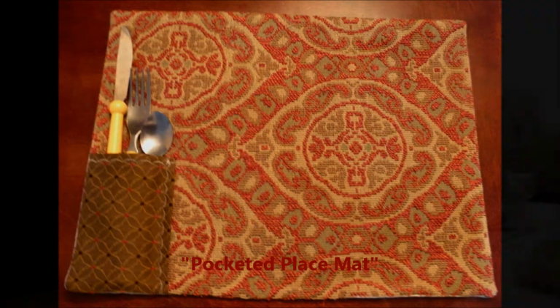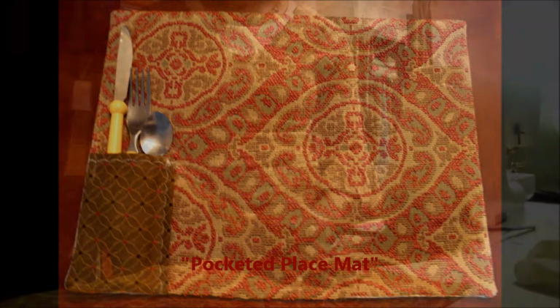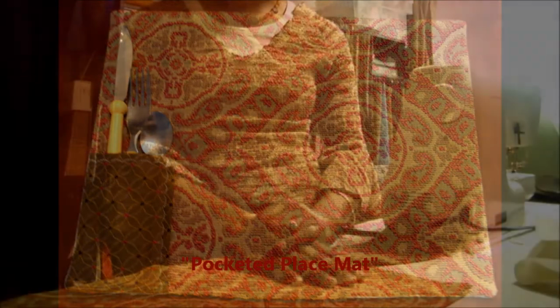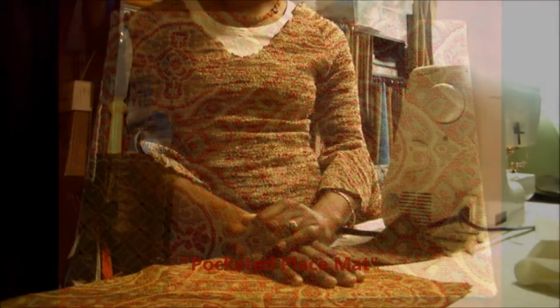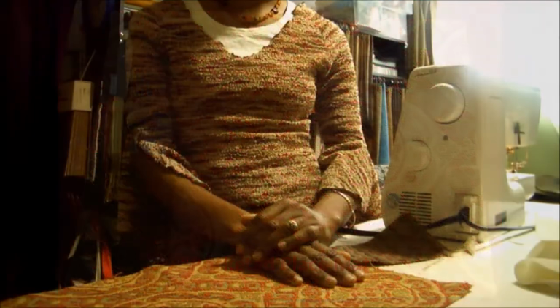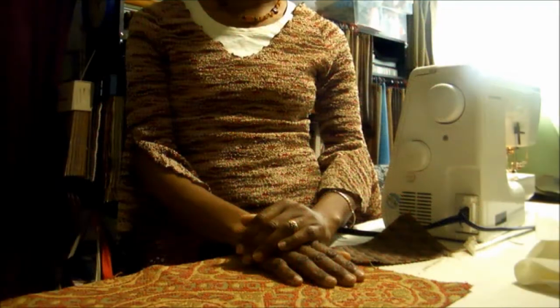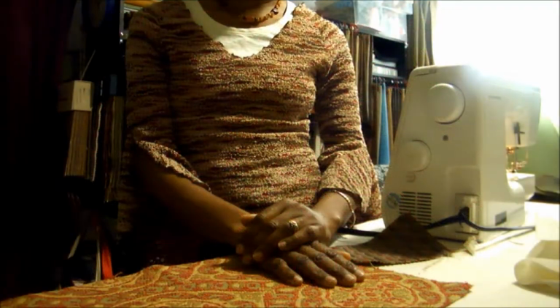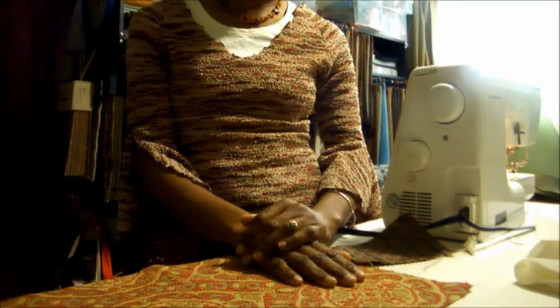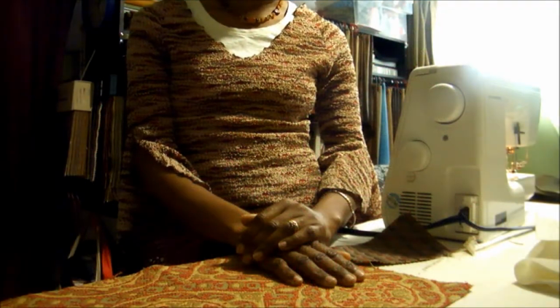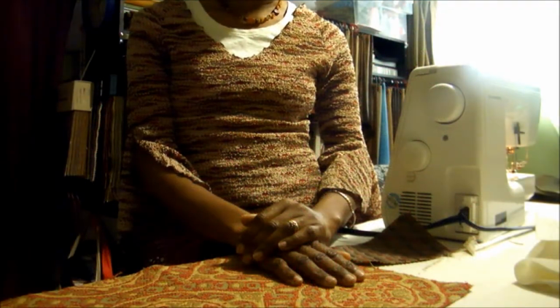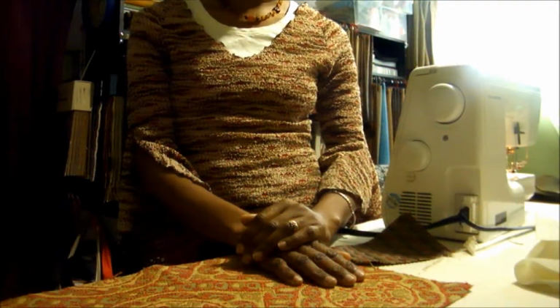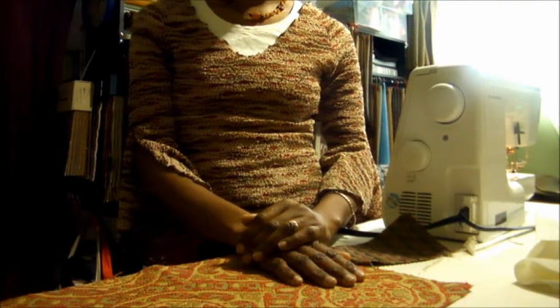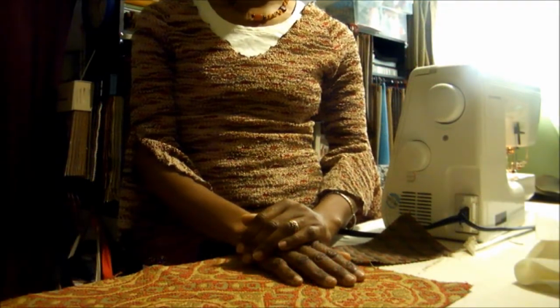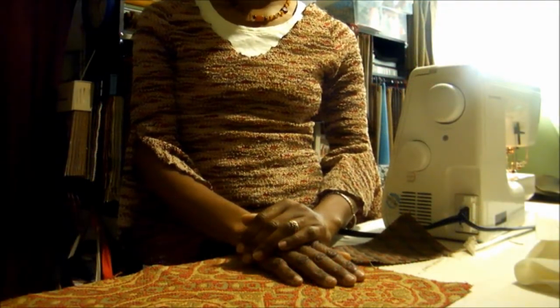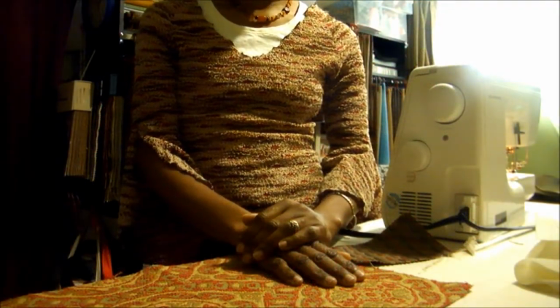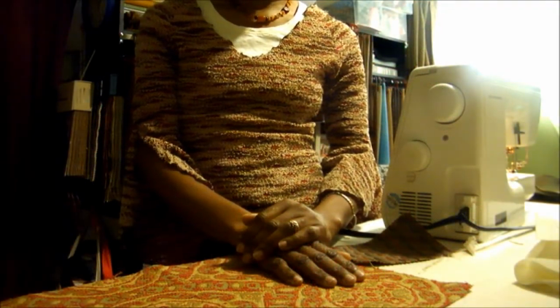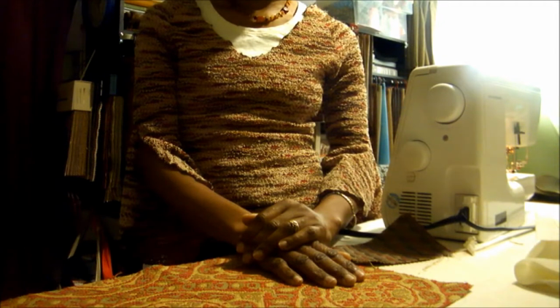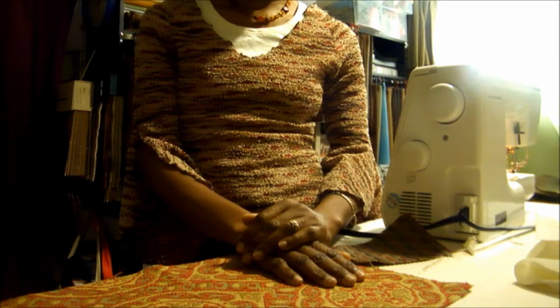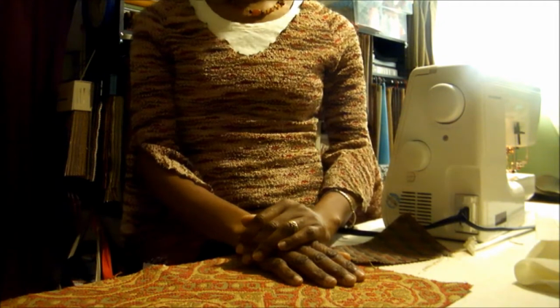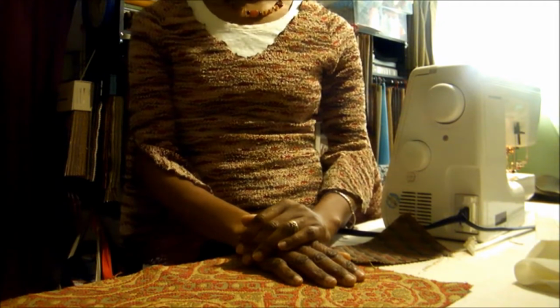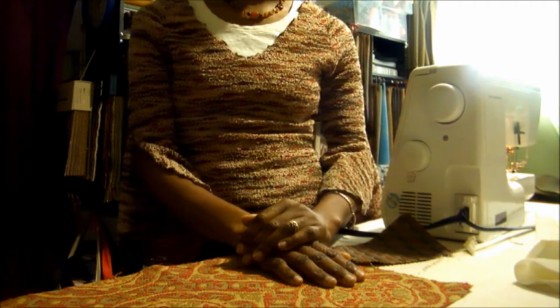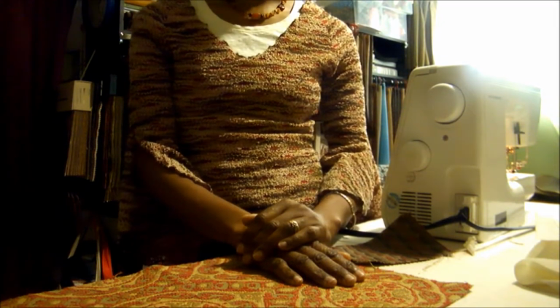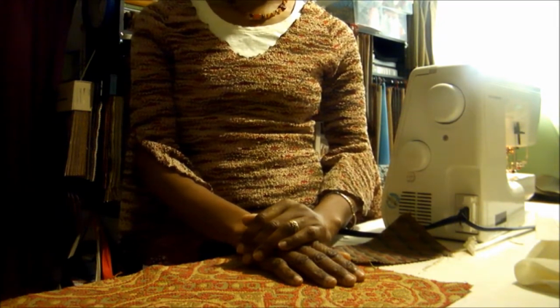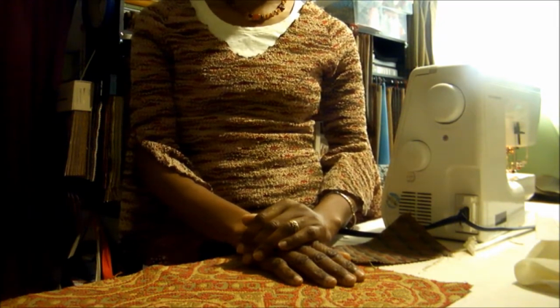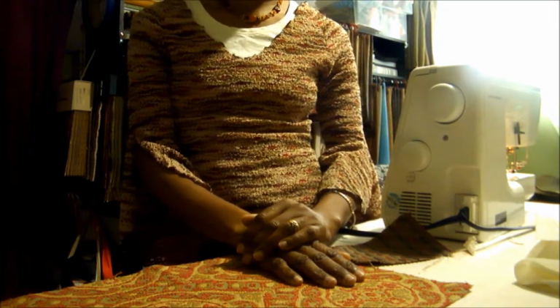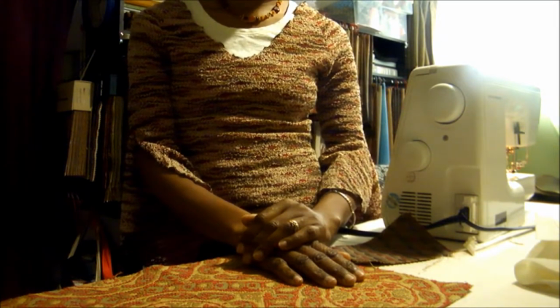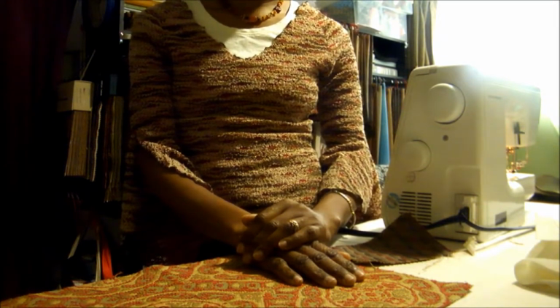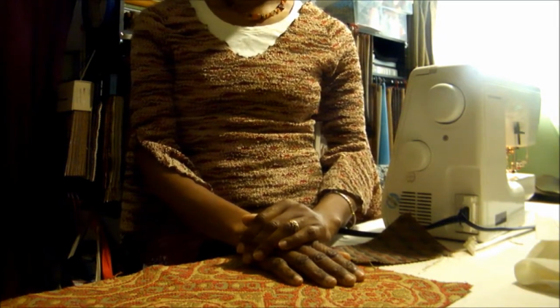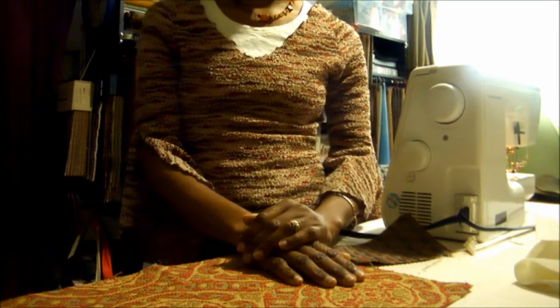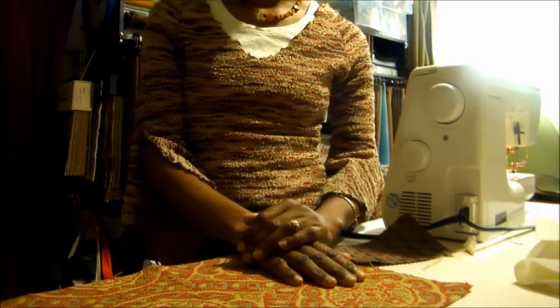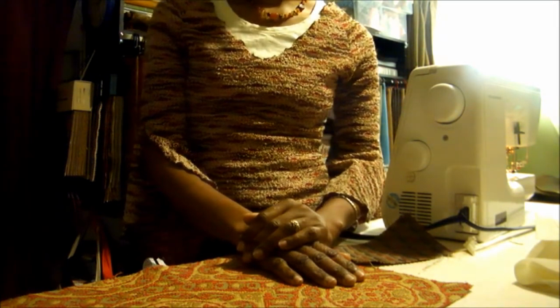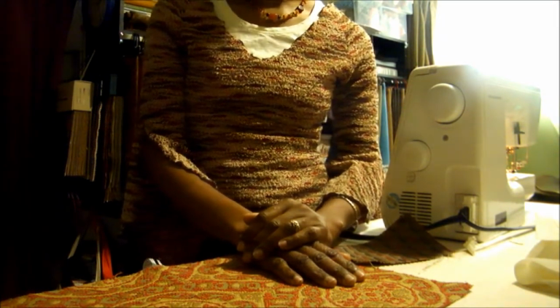Welcome back to Valerie & Vernon Home, Vernacore Interiors. Today we'll create a placemat with a pocket.